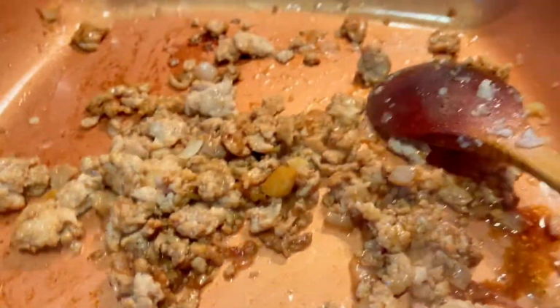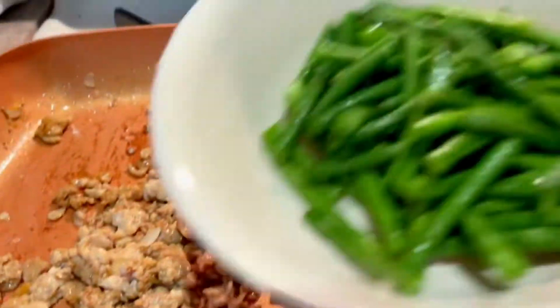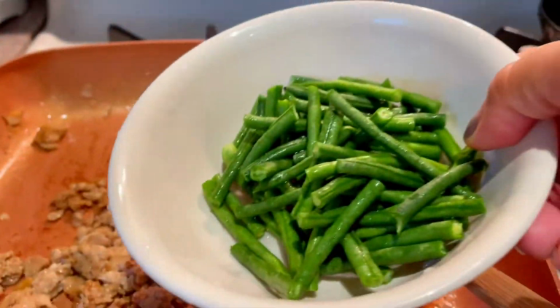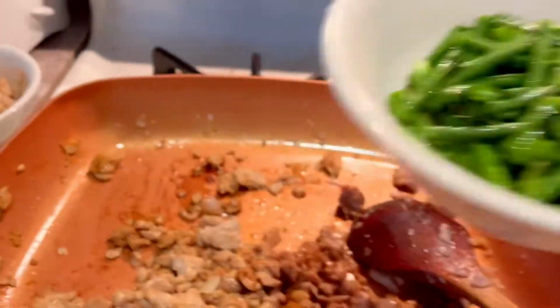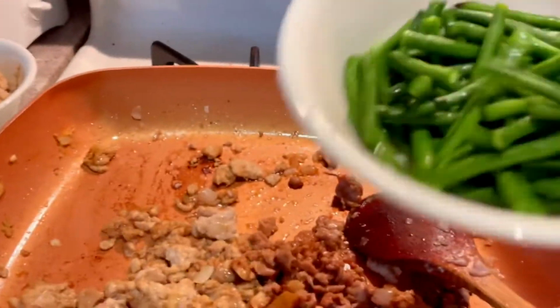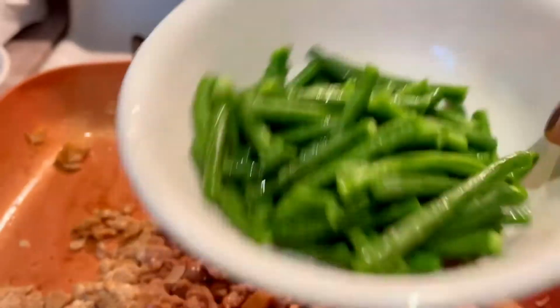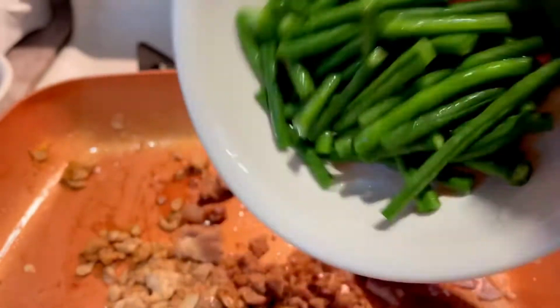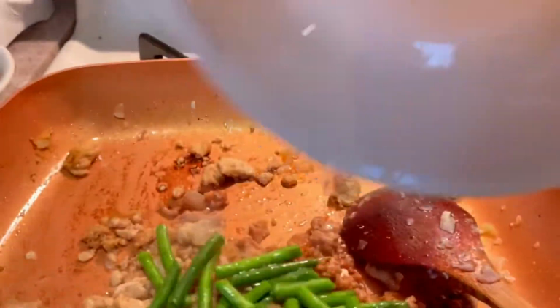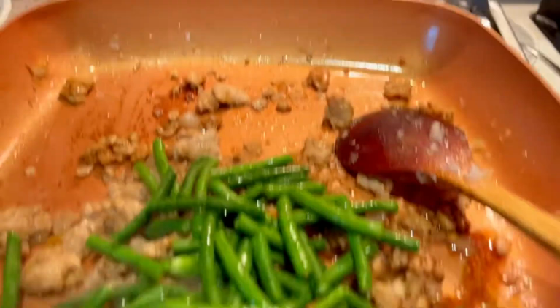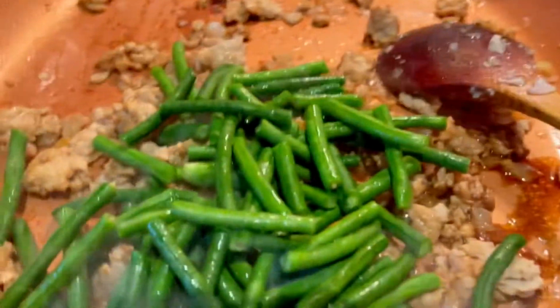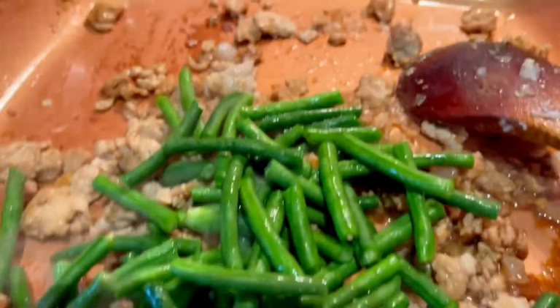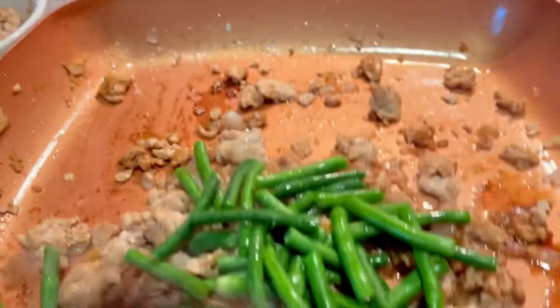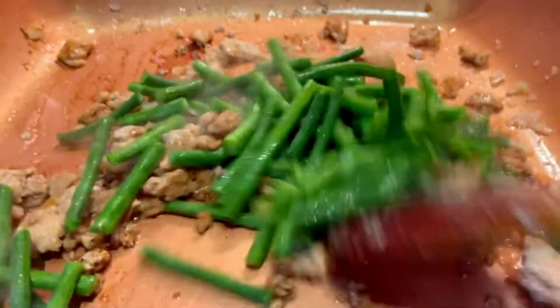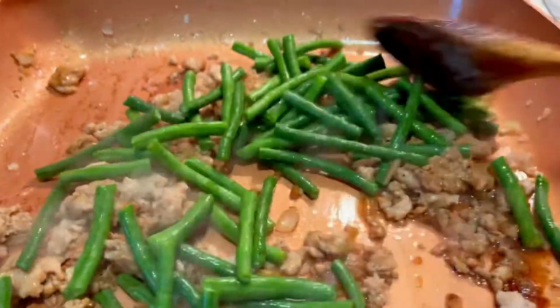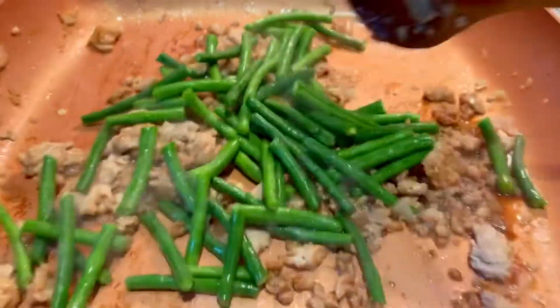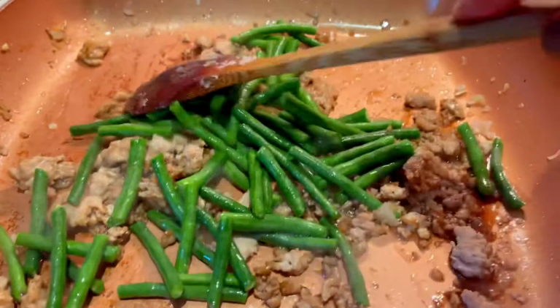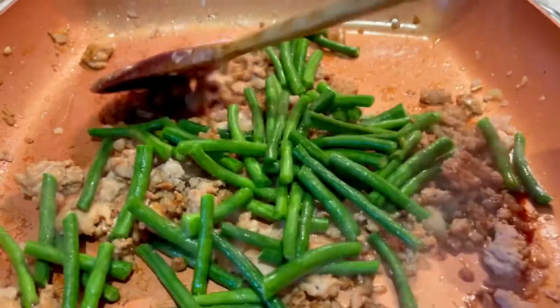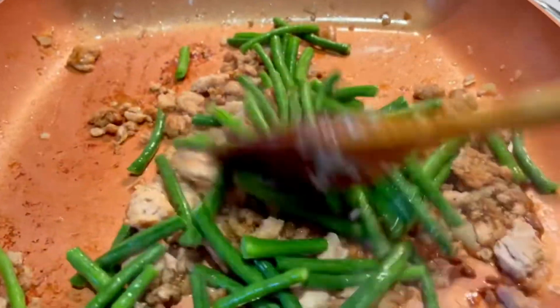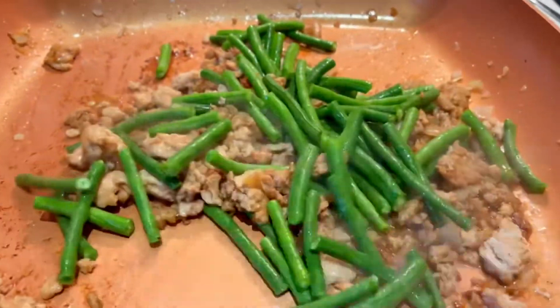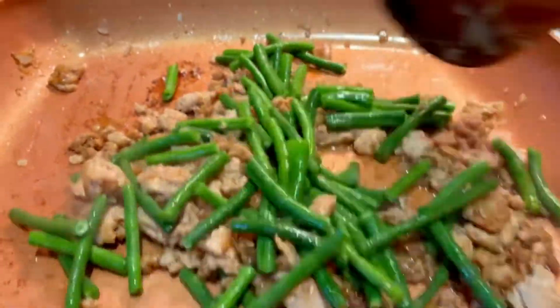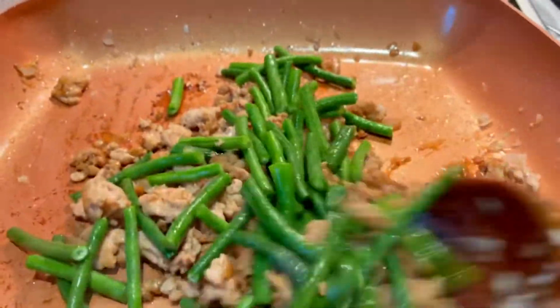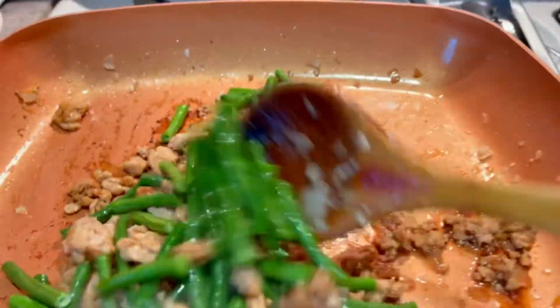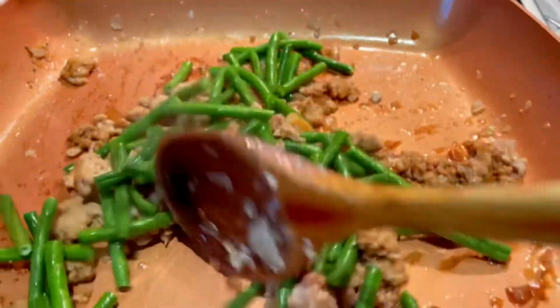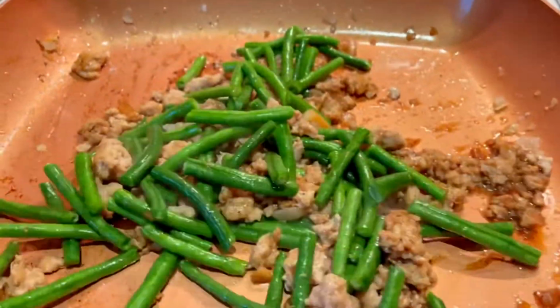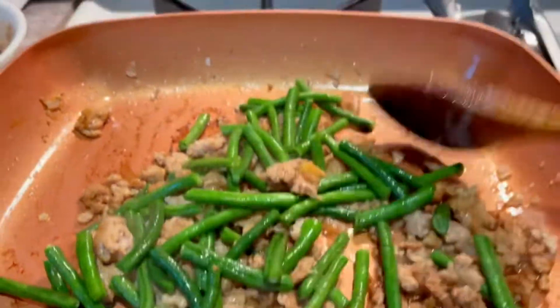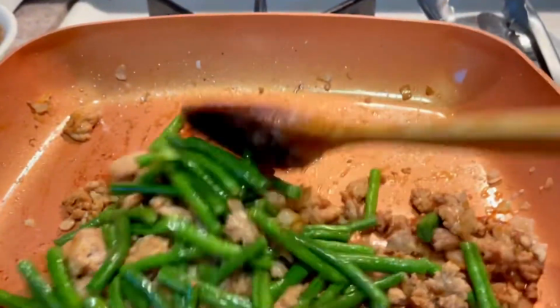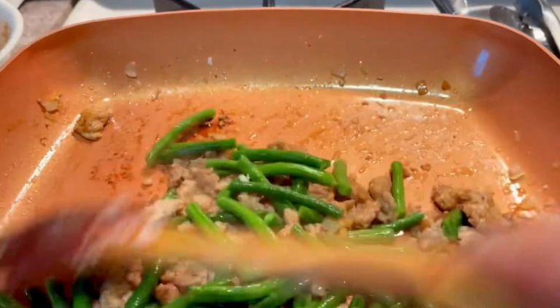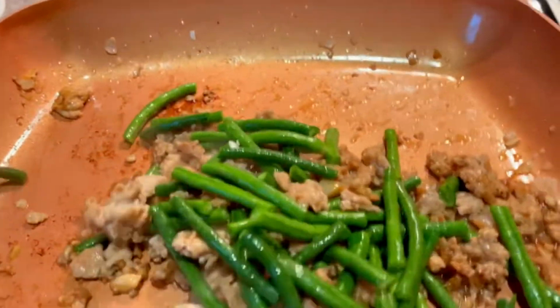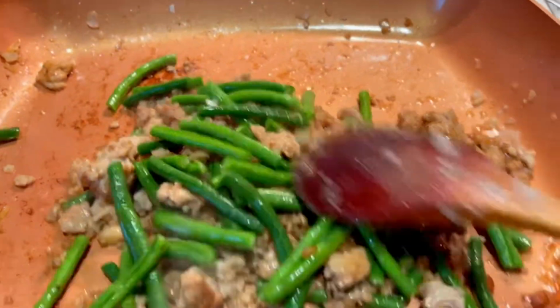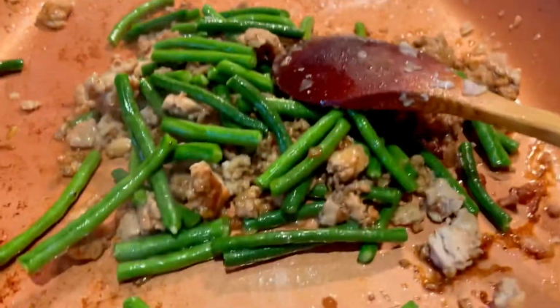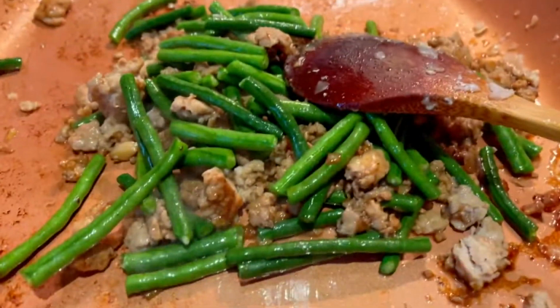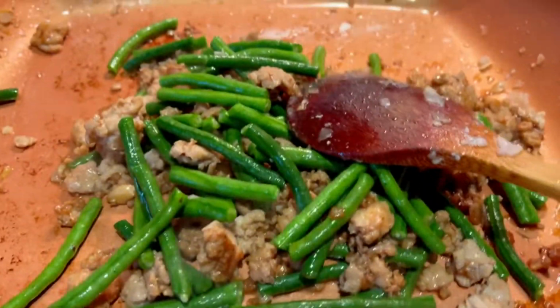Now that the chicken meat is ready, I will add the asparagus beans. Fresh asparagus beans from my garden. Adobong sitaw.